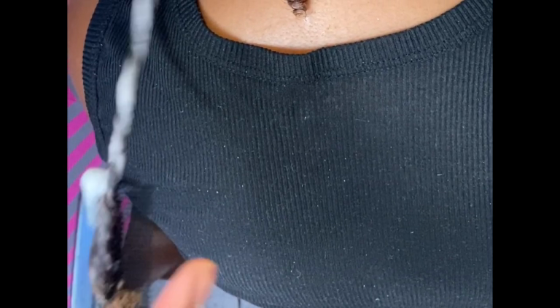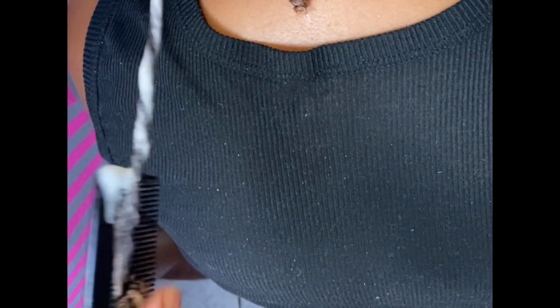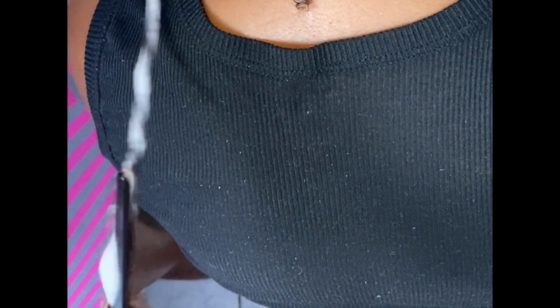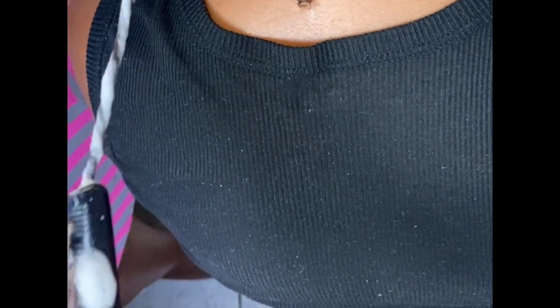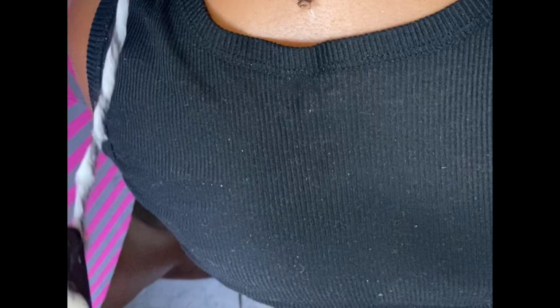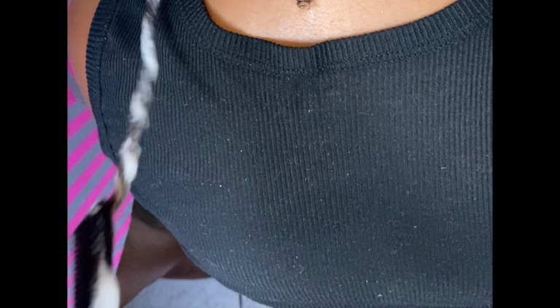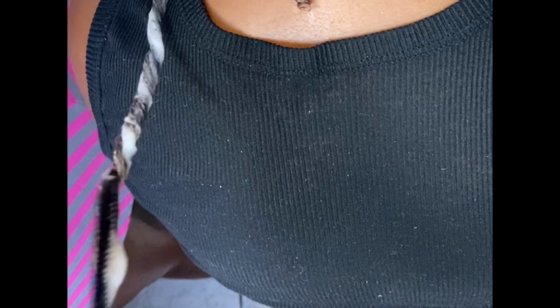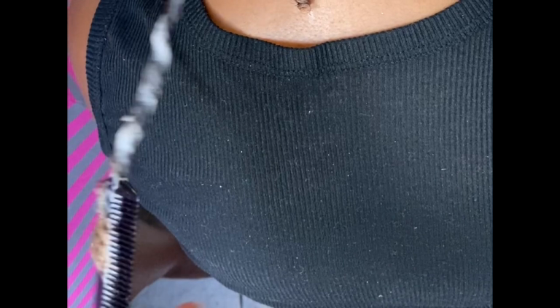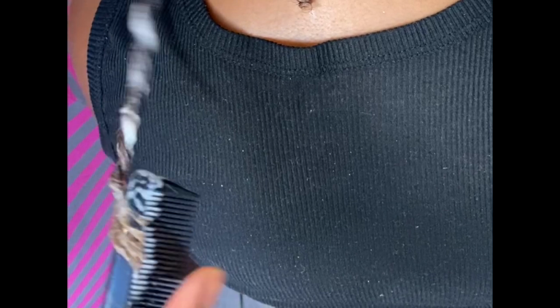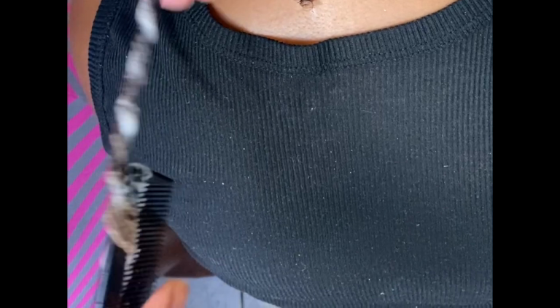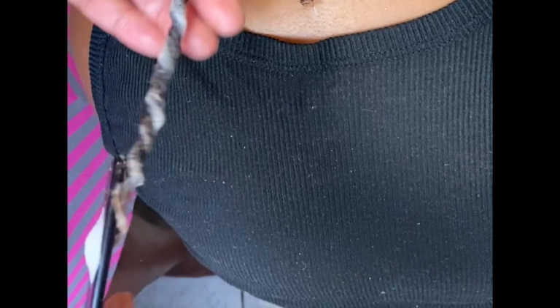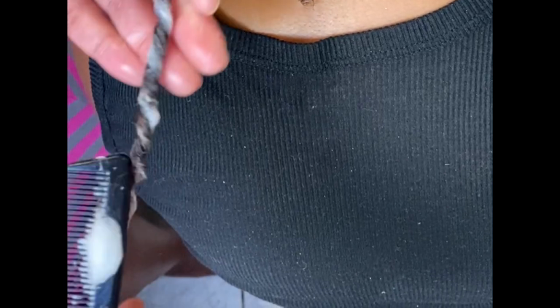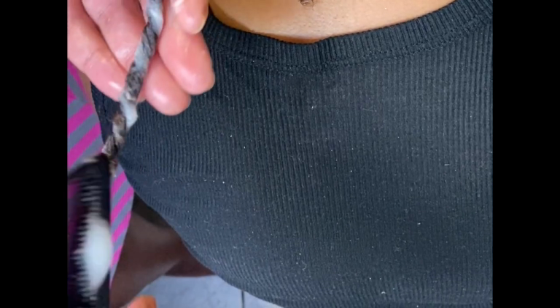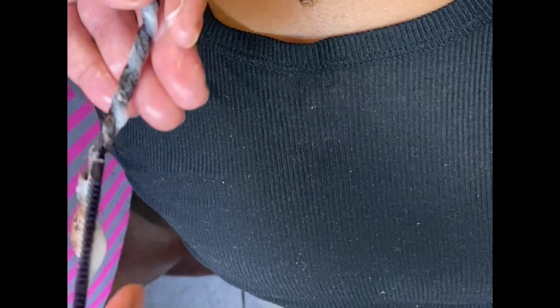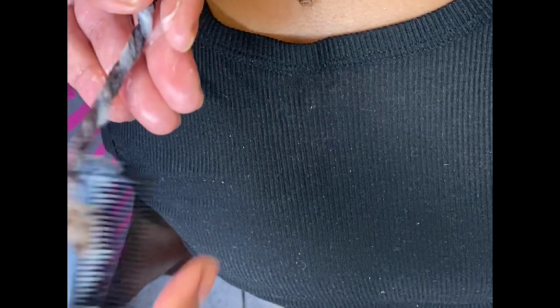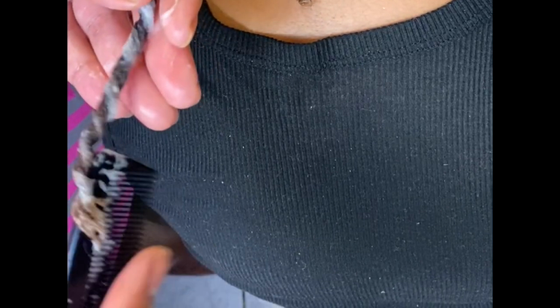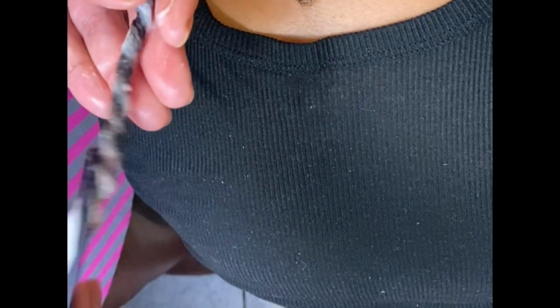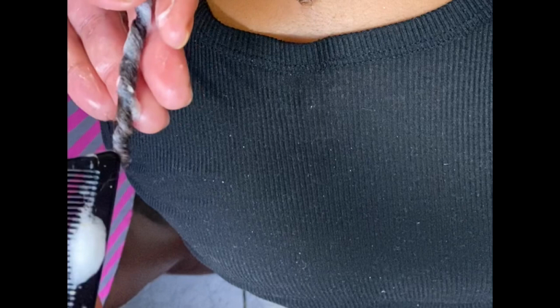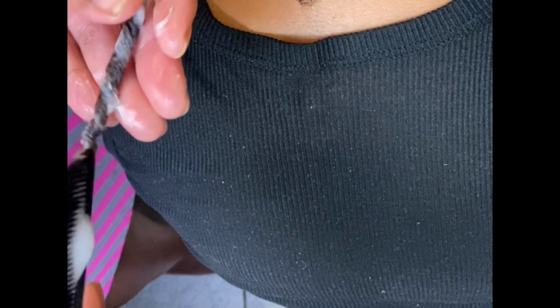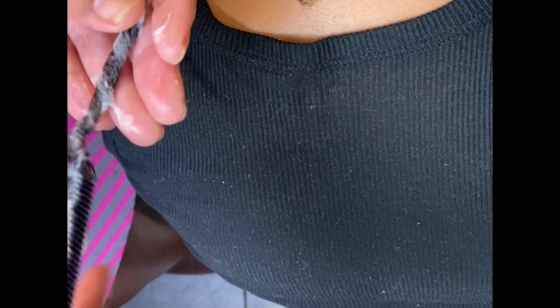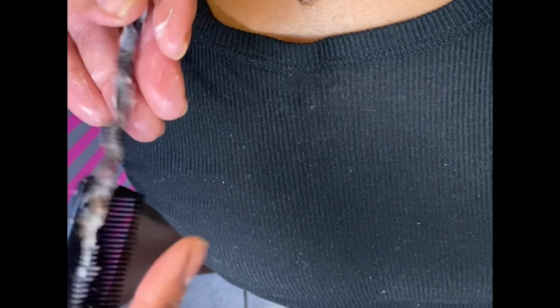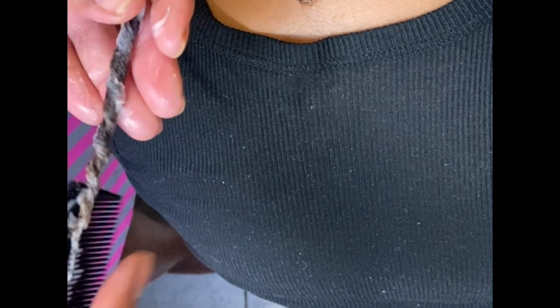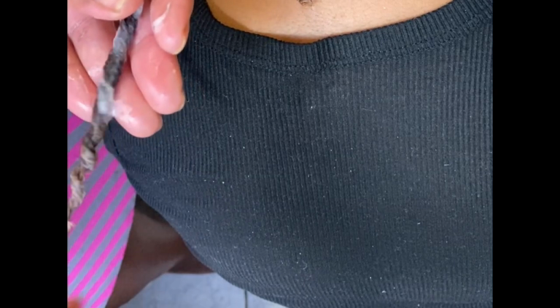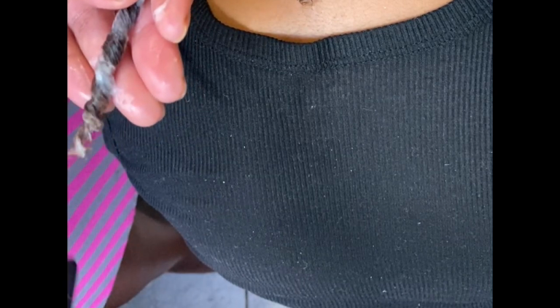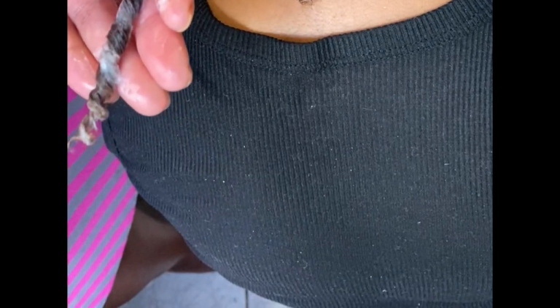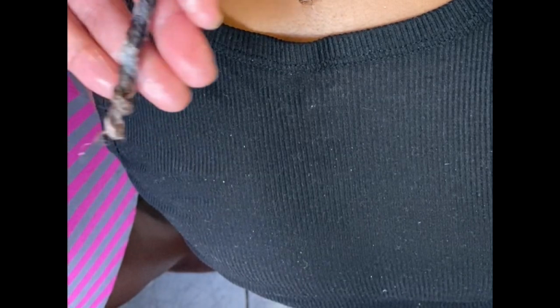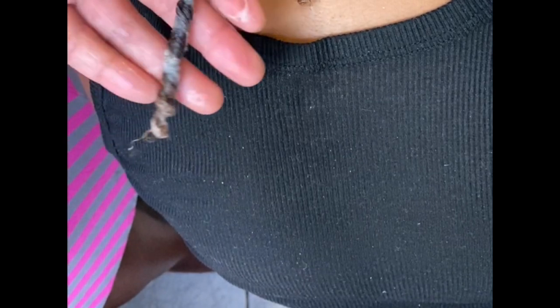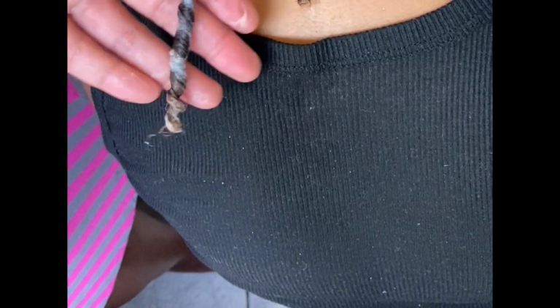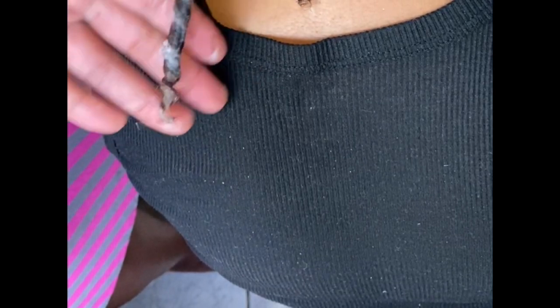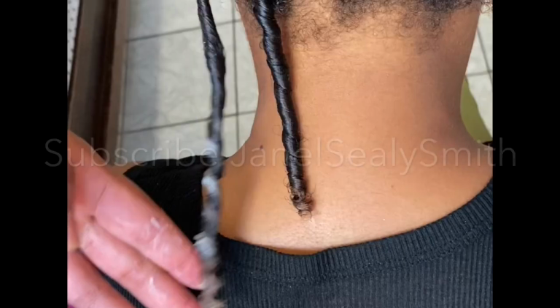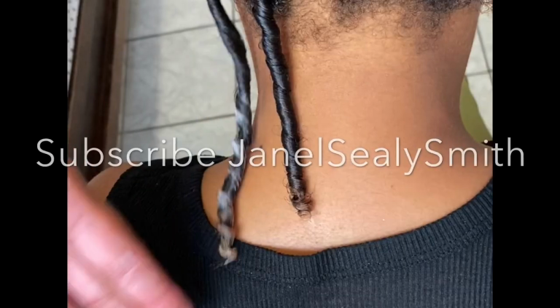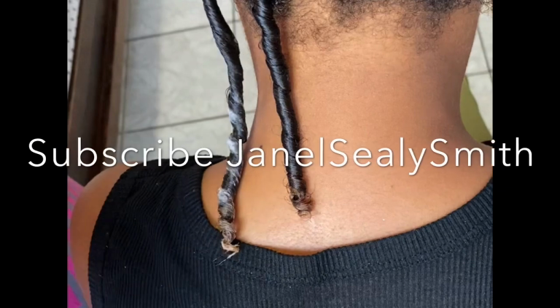And you'll notice you'll have great twists — hope this helps! For more hair tricks, make sure to subscribe to my page.